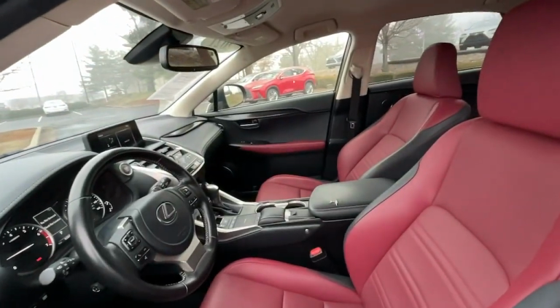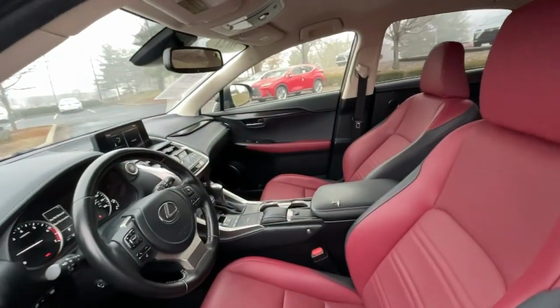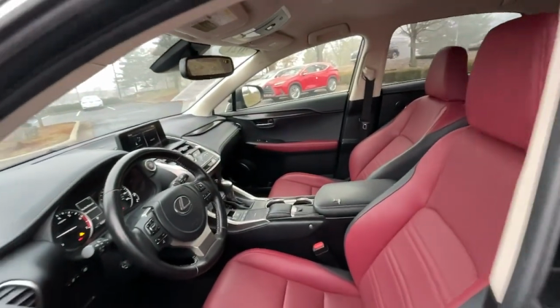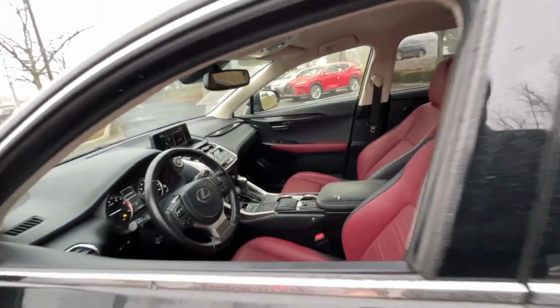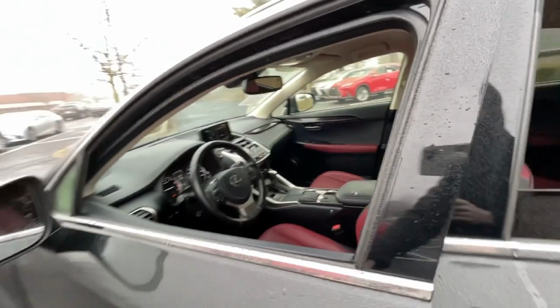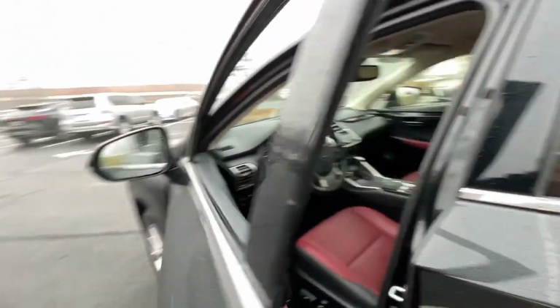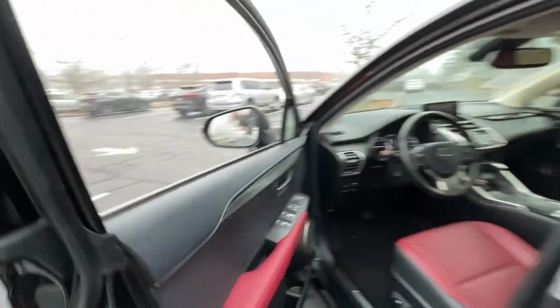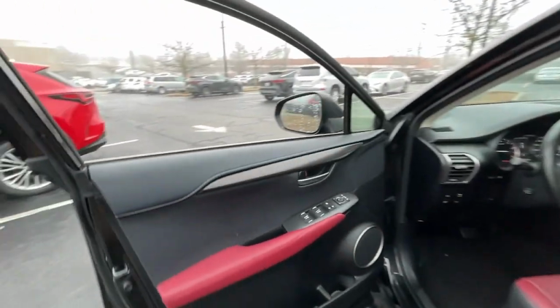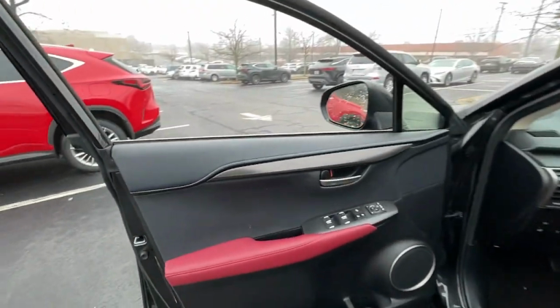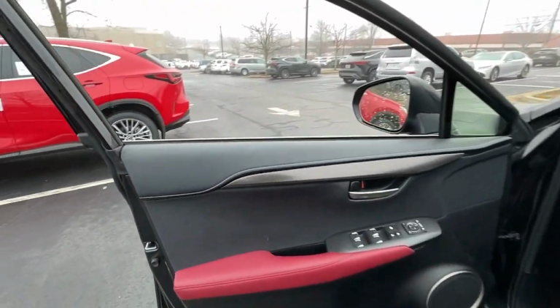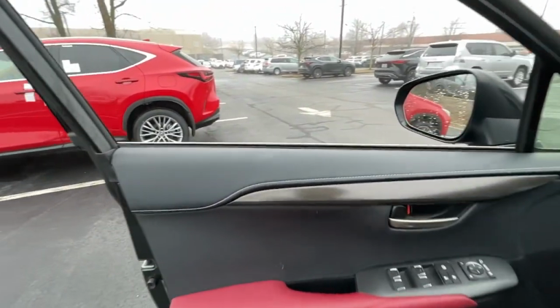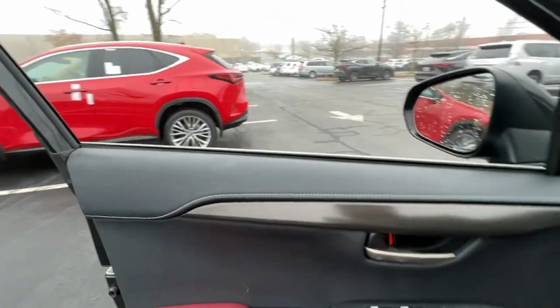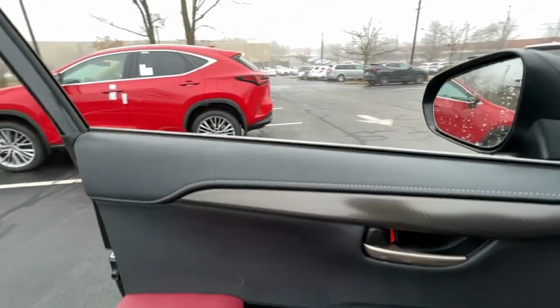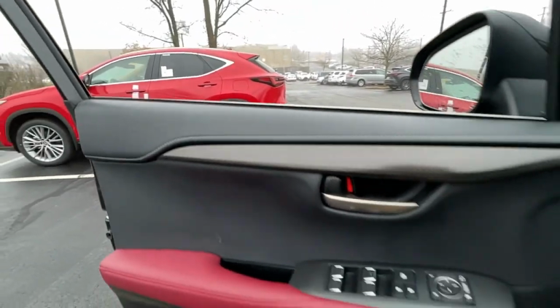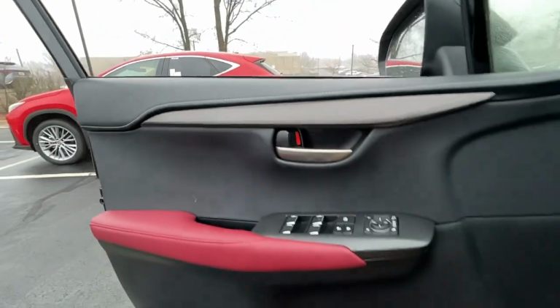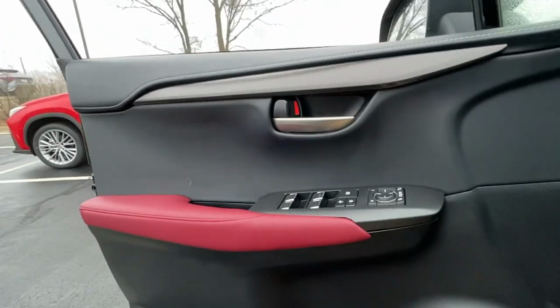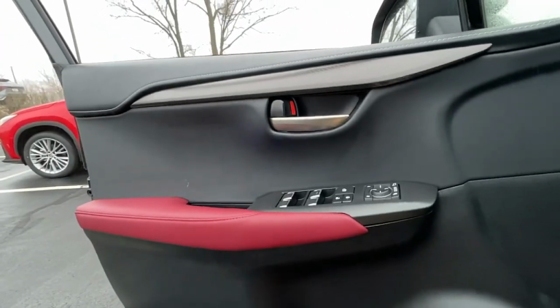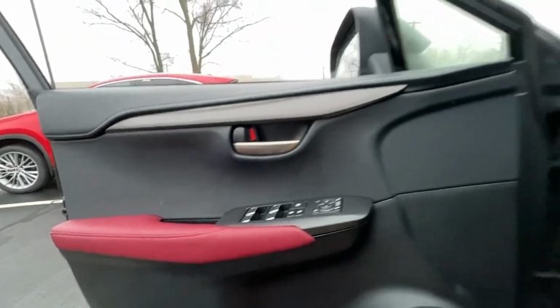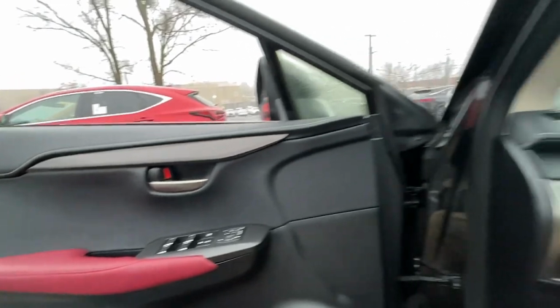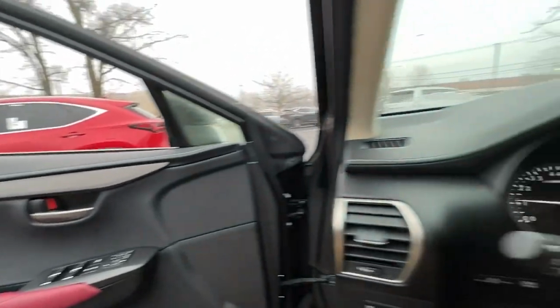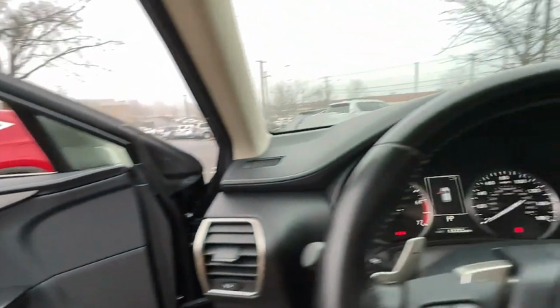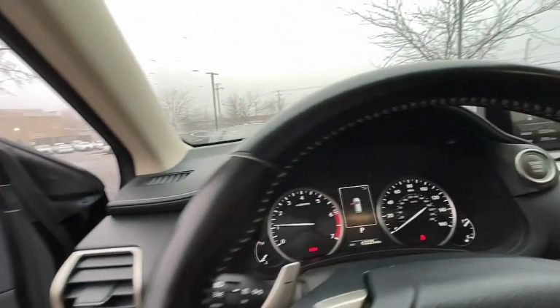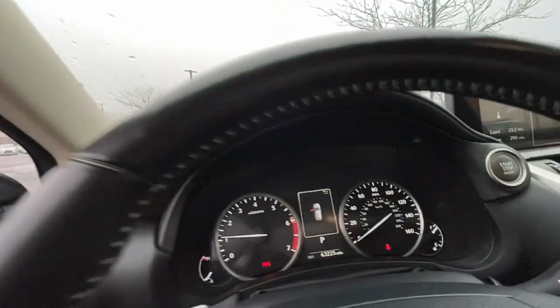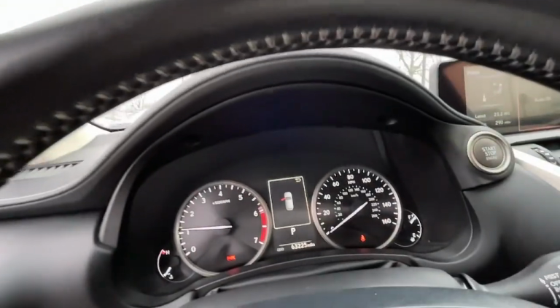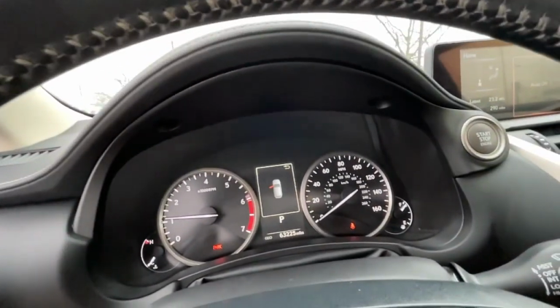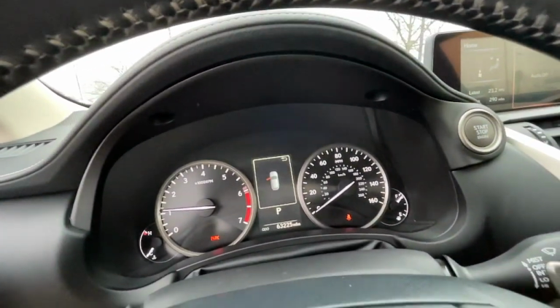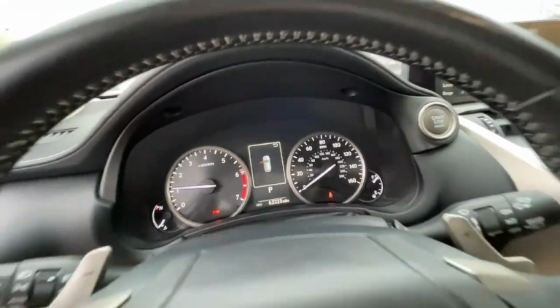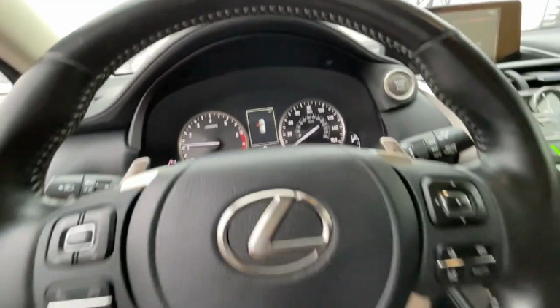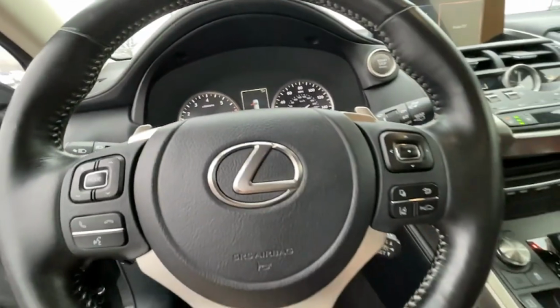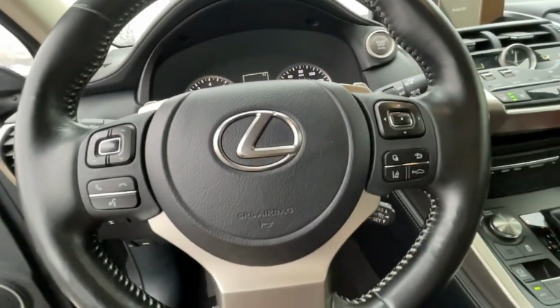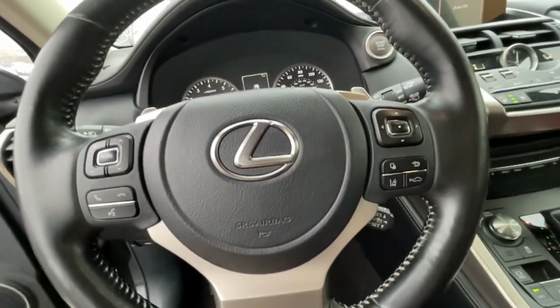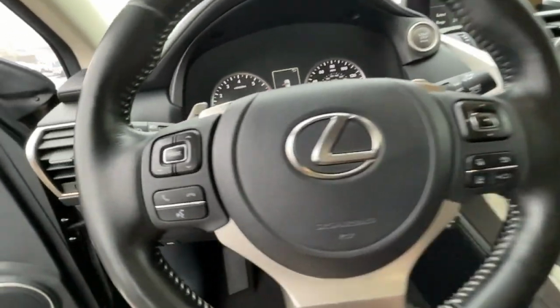The following are some of this vehicle's highlighted options: keyless entry, heated driver's seat, lane-keeping assist, fog lamps, adaptive cruise control, satellite radio,